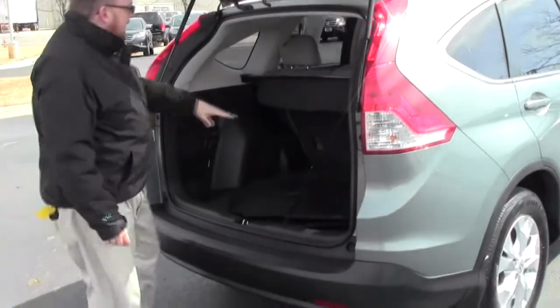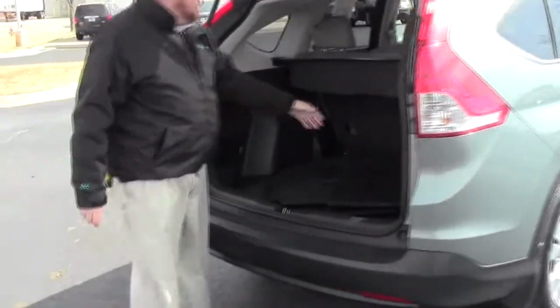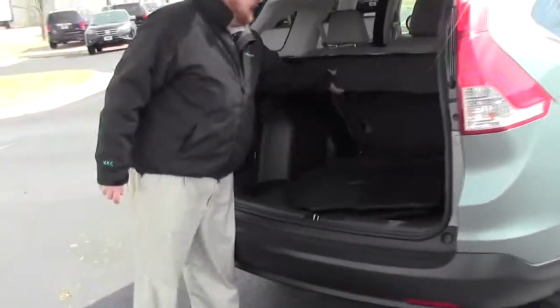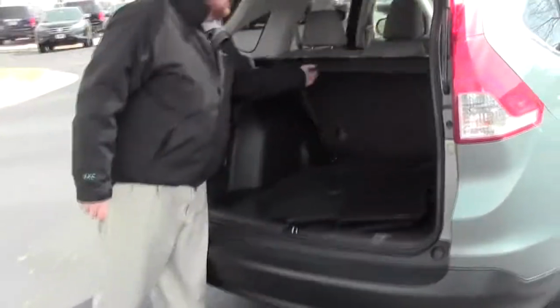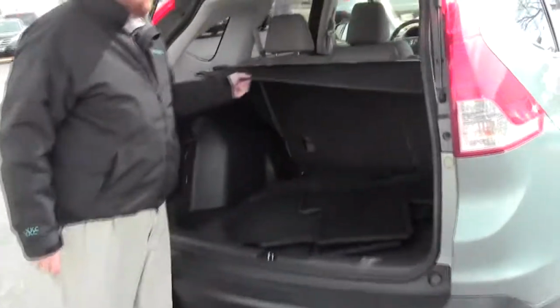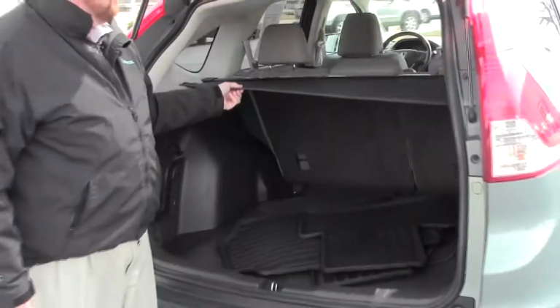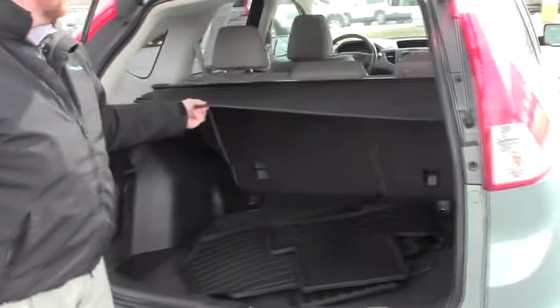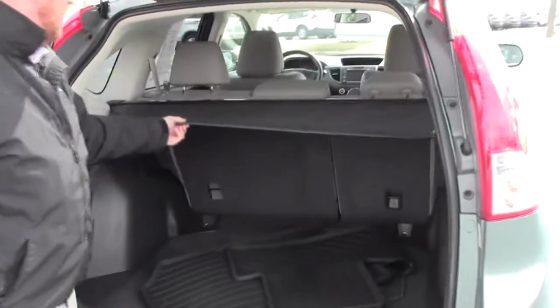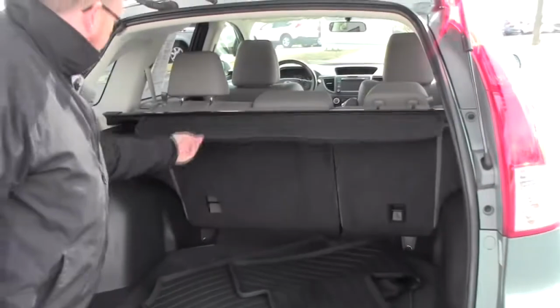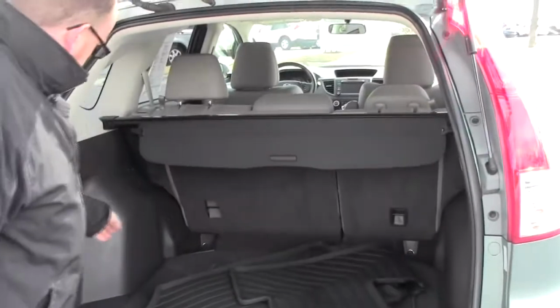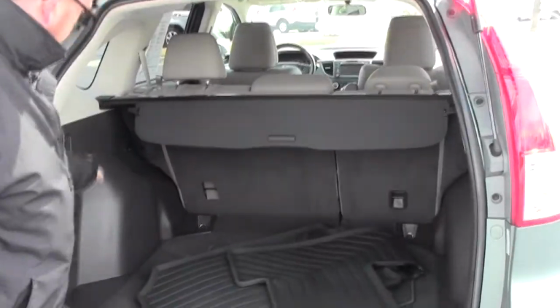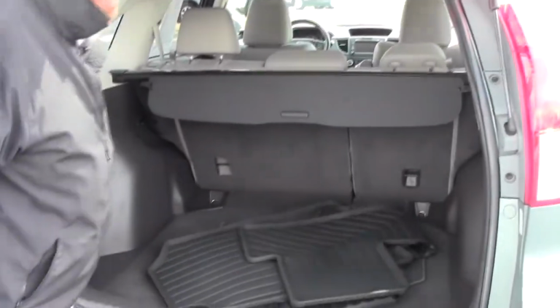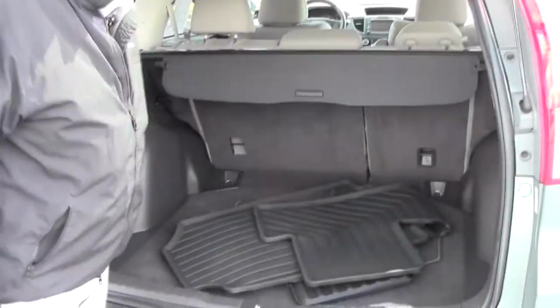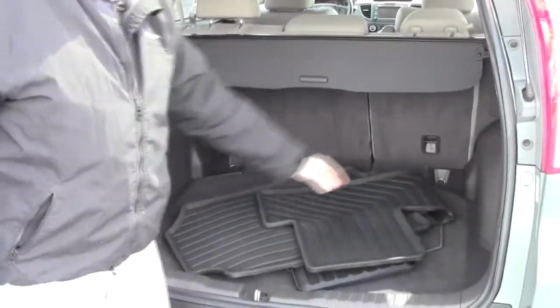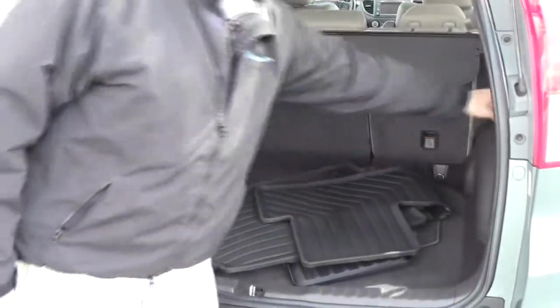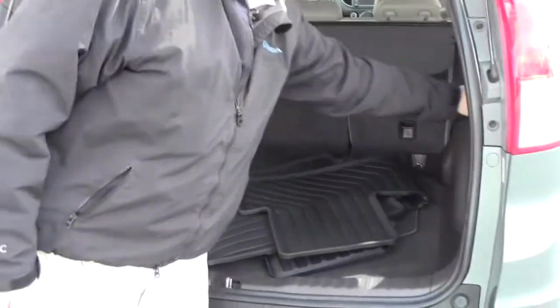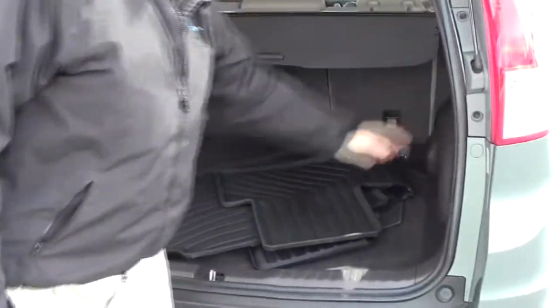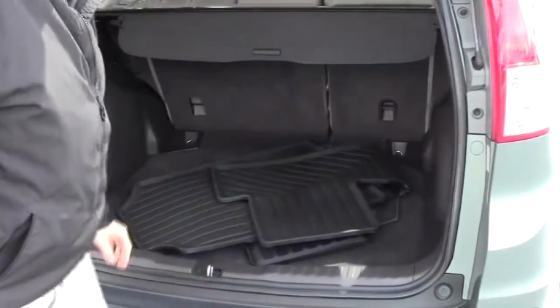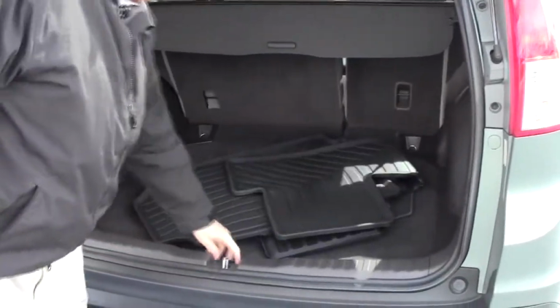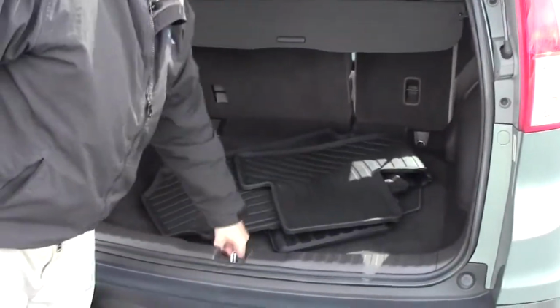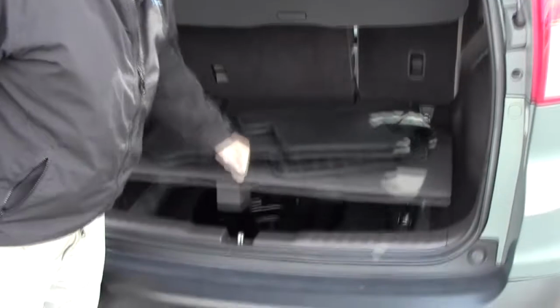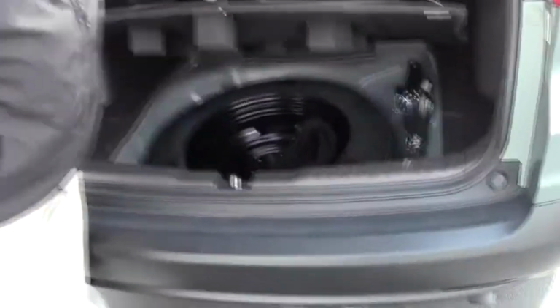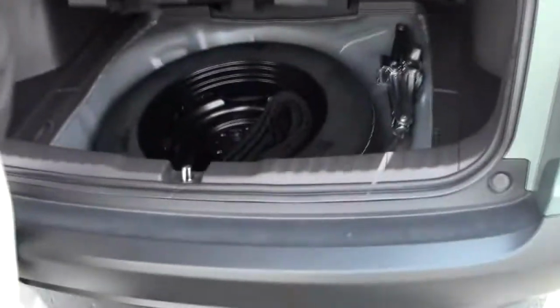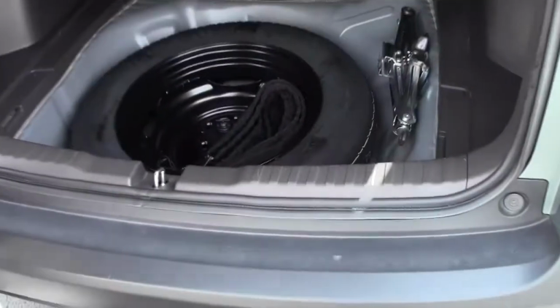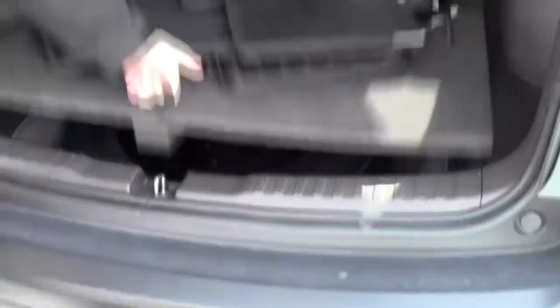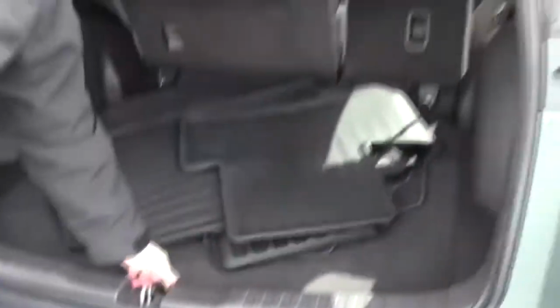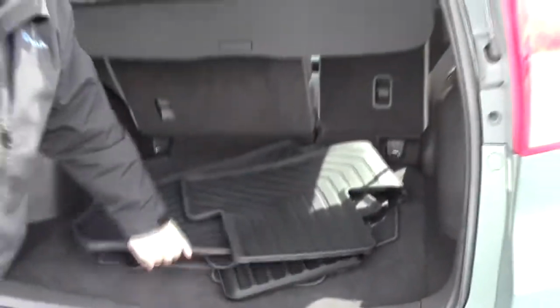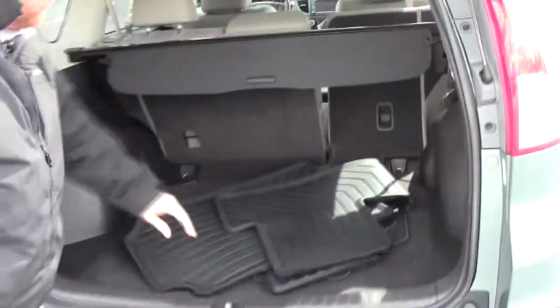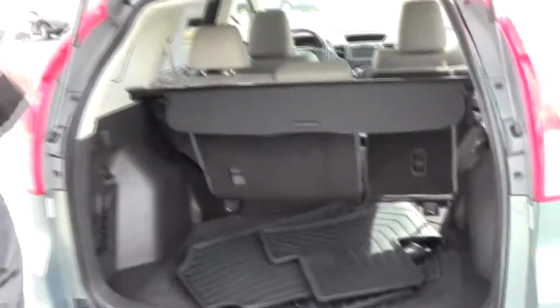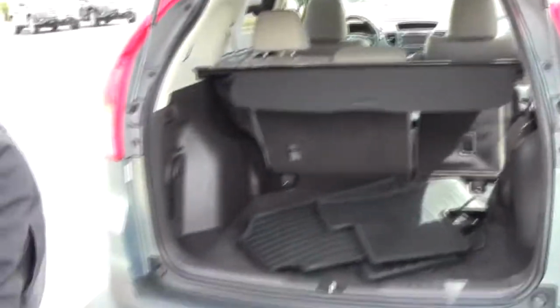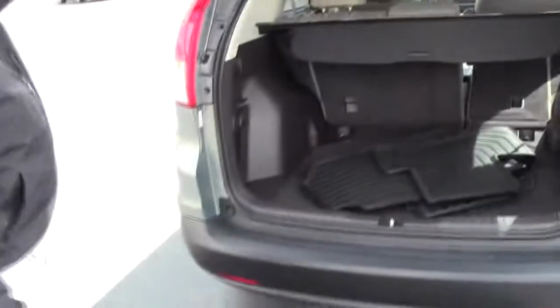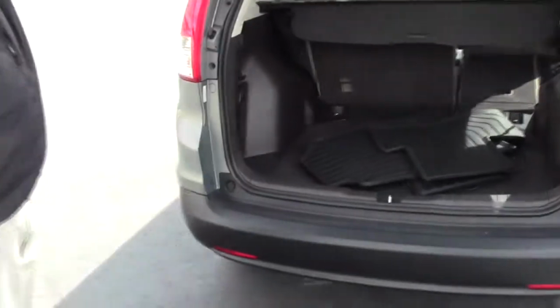Lots of room in the back. You do have your cargo area cover, tumble-down lay-flat seats — just pull the handle. Spare tire, jack and tools are all underneath. You also have carpeted and rubber floor mats.